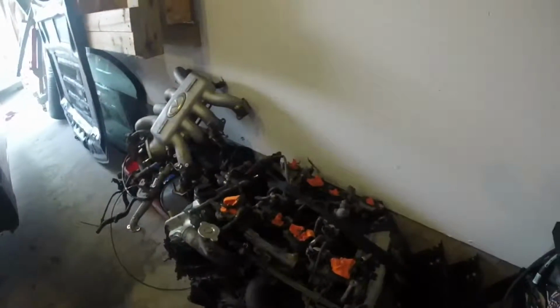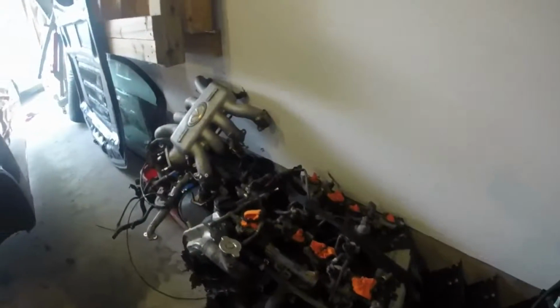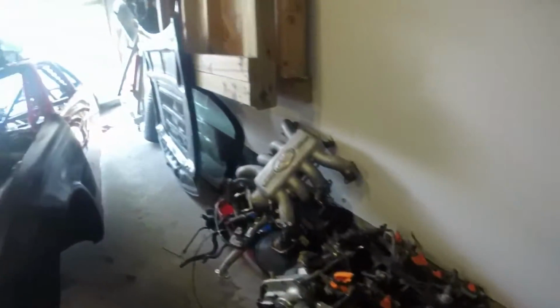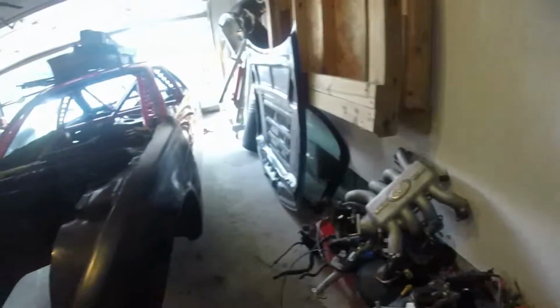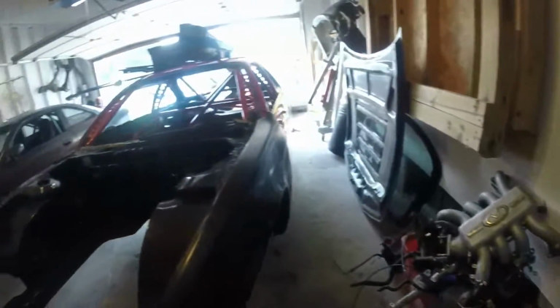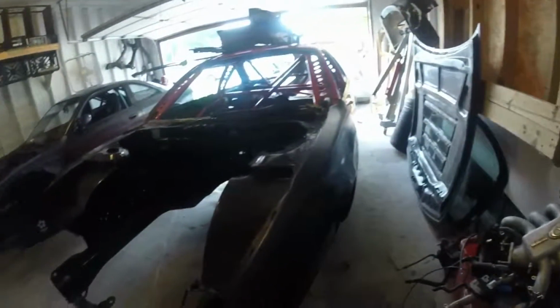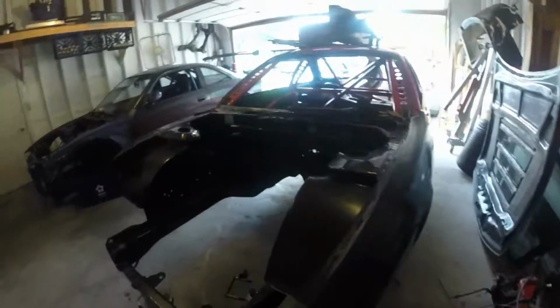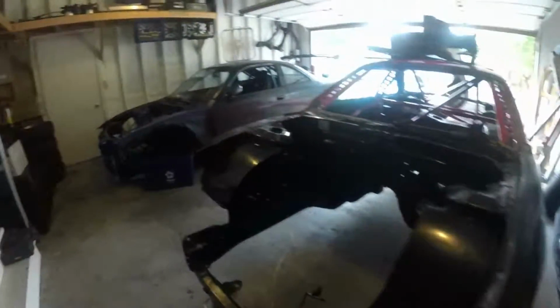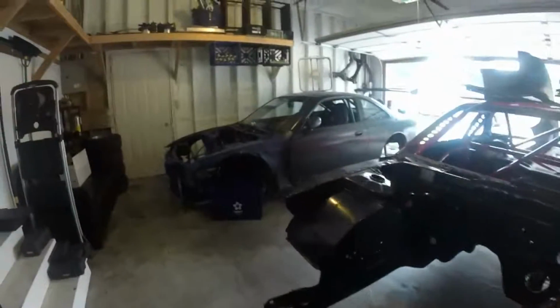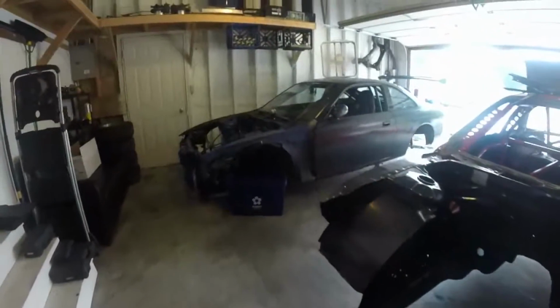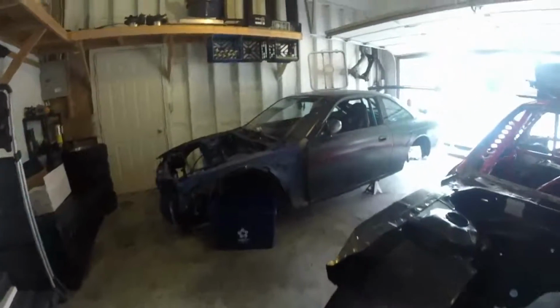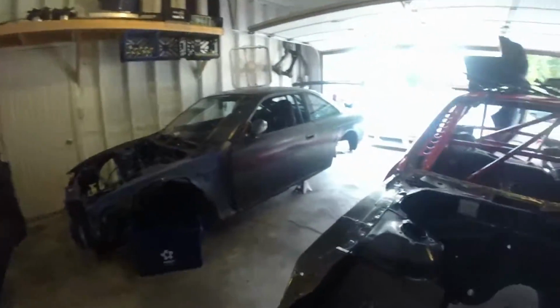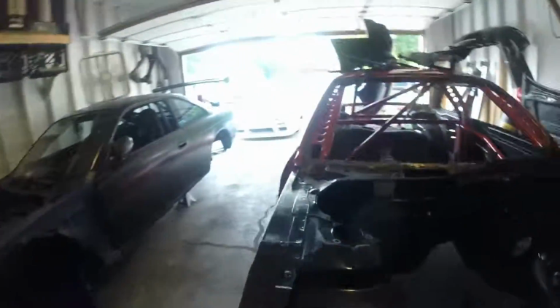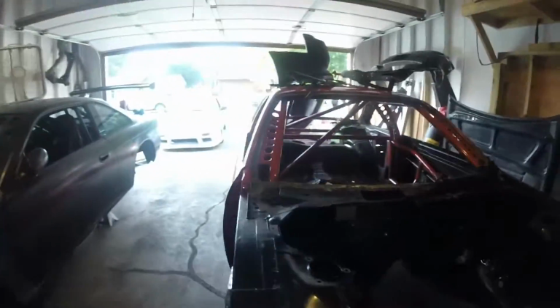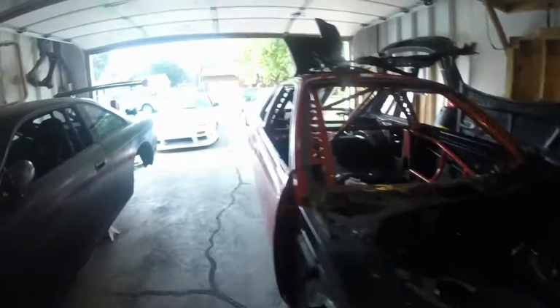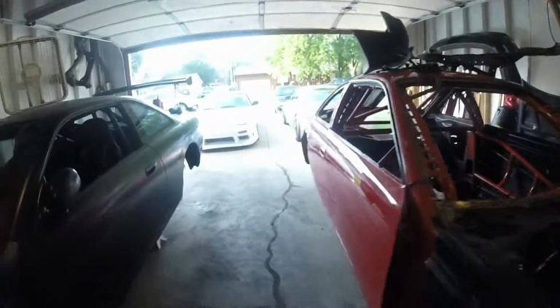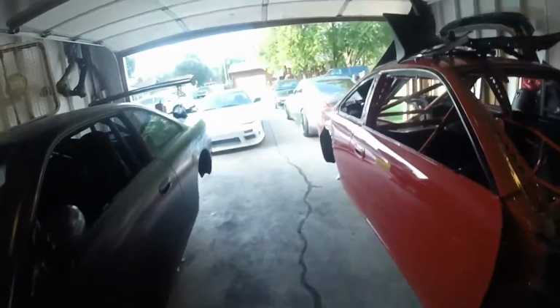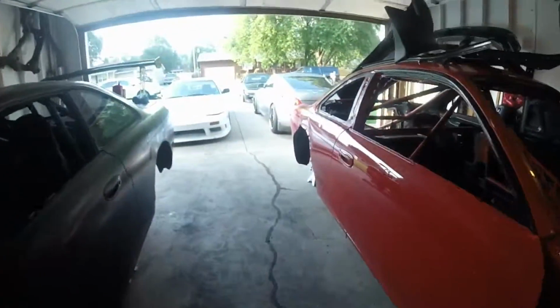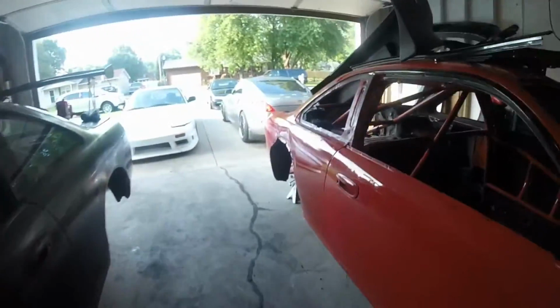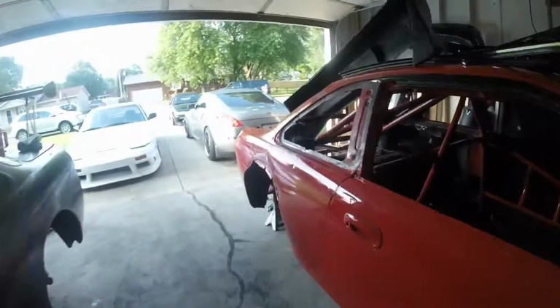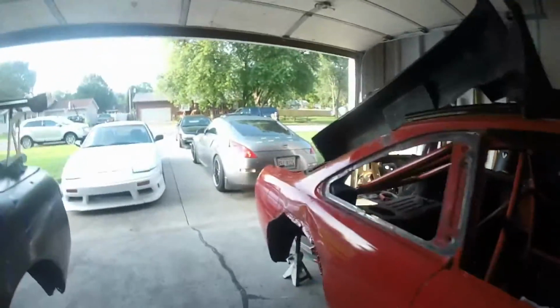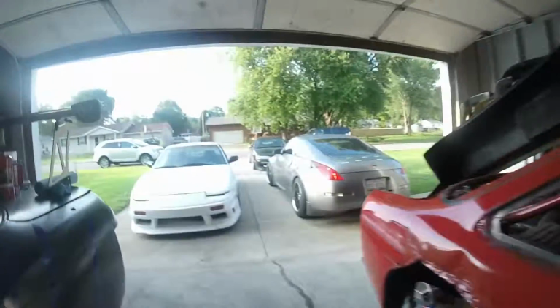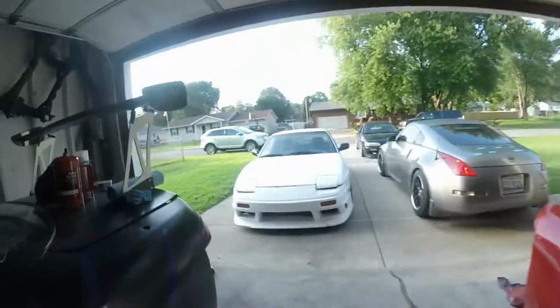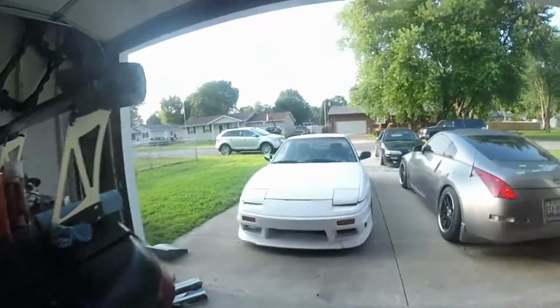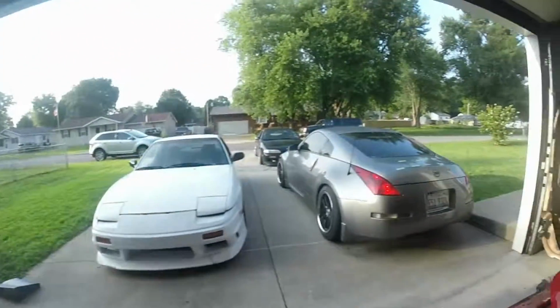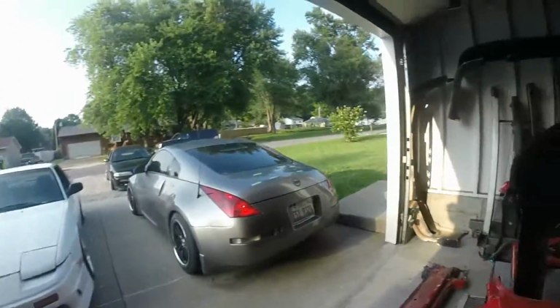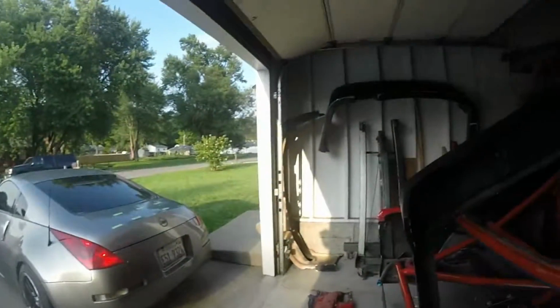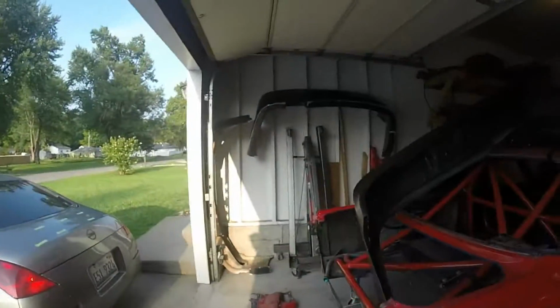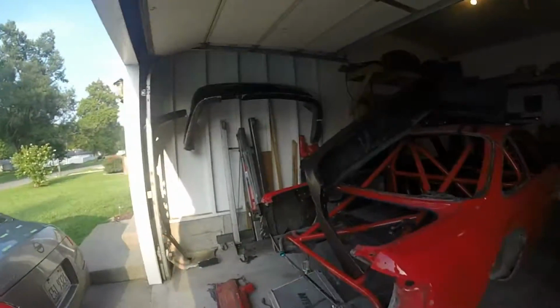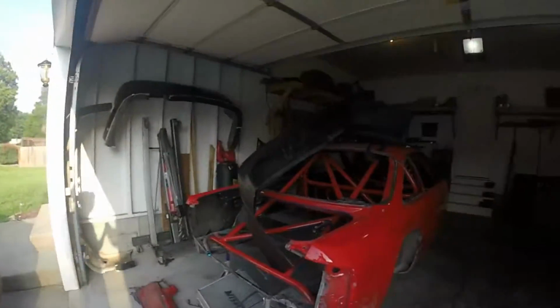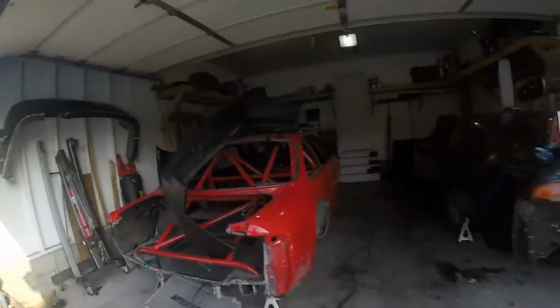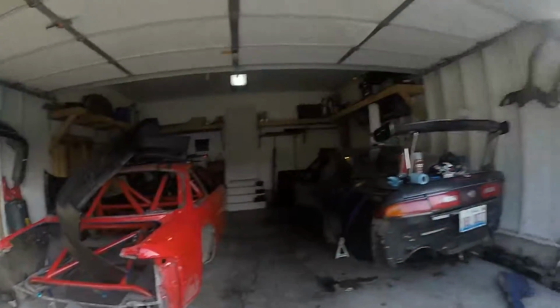Probably going to be doing a video of a little bit of his build with the S14s, but just wanted to do a quick little look of what's going on in my buddy Derek's garage. Things are getting pretty crazy.